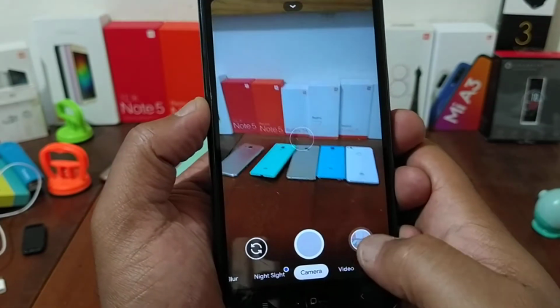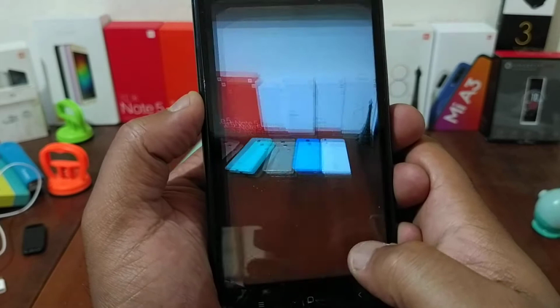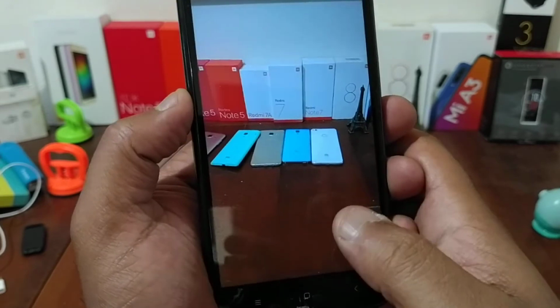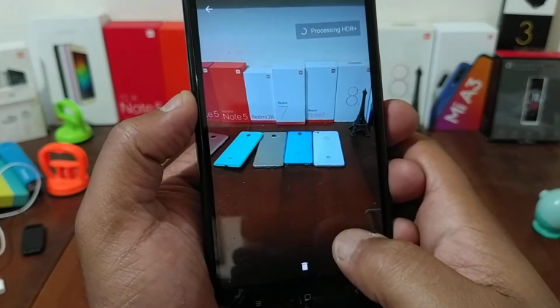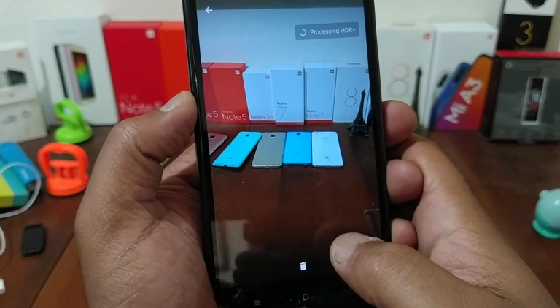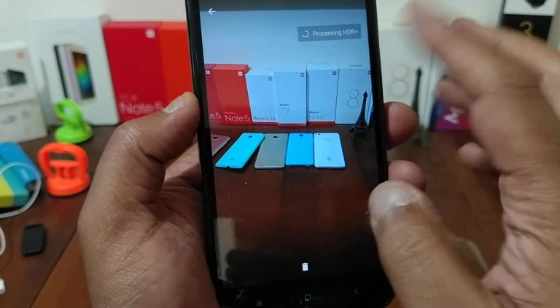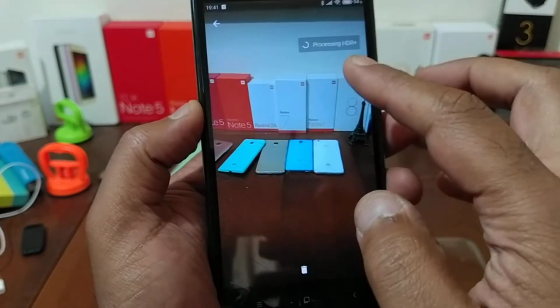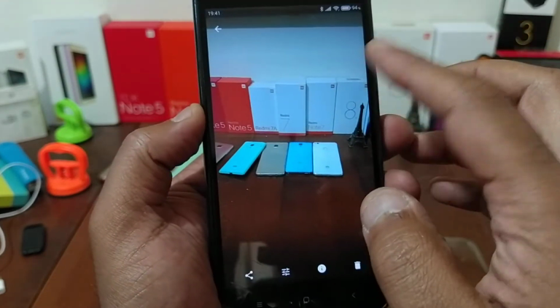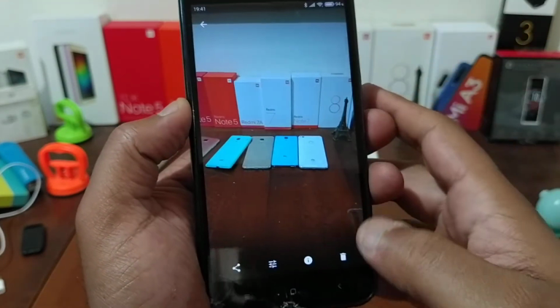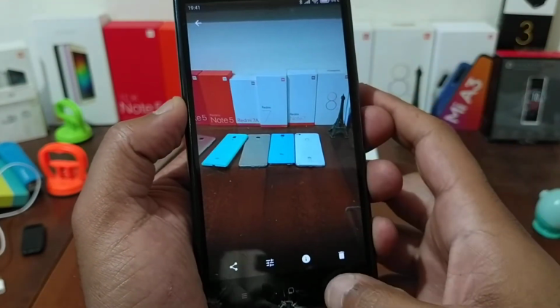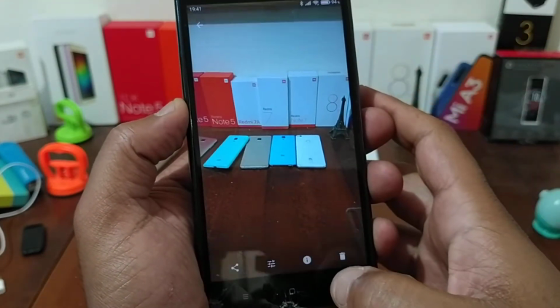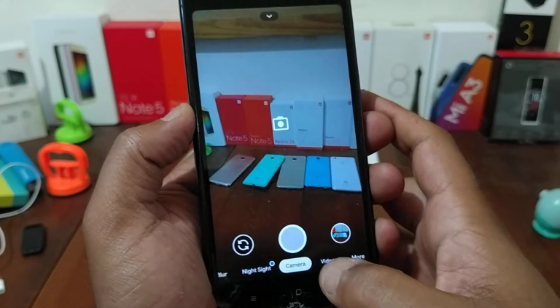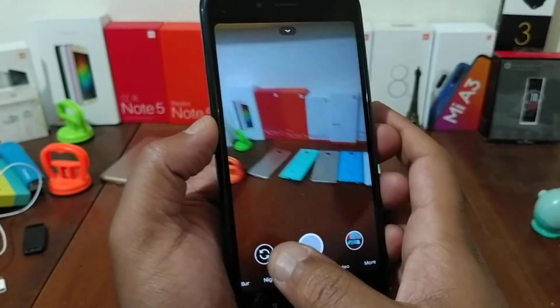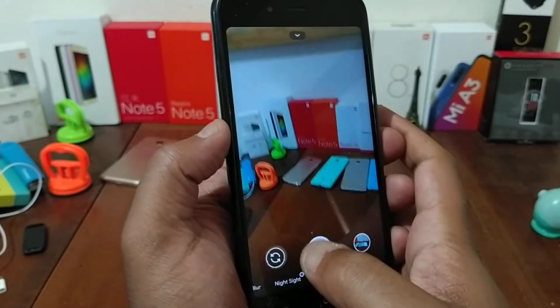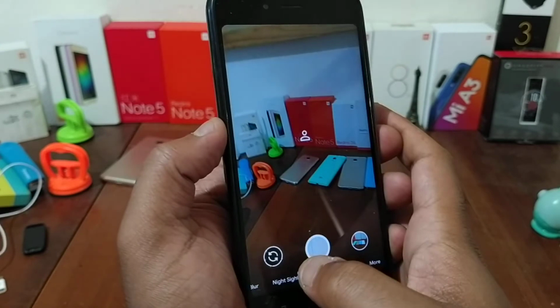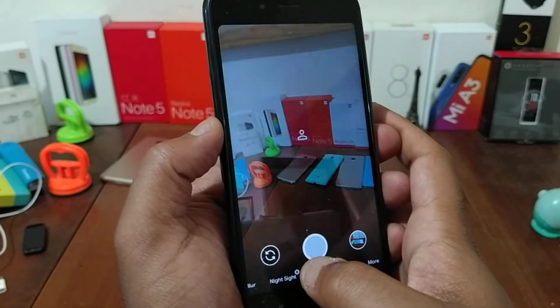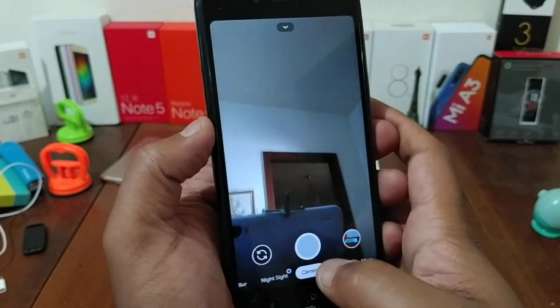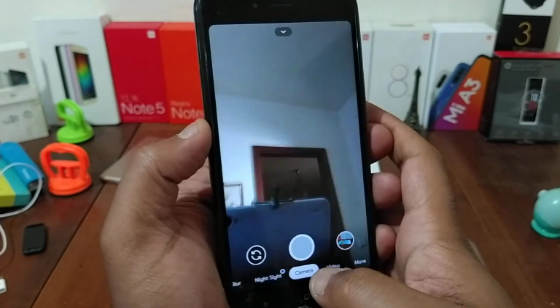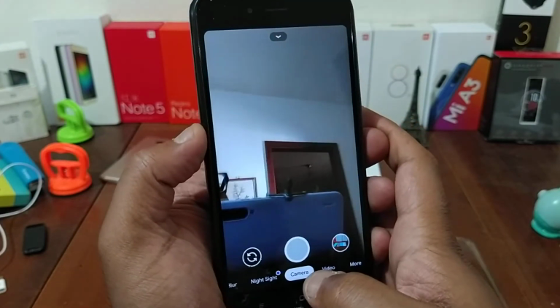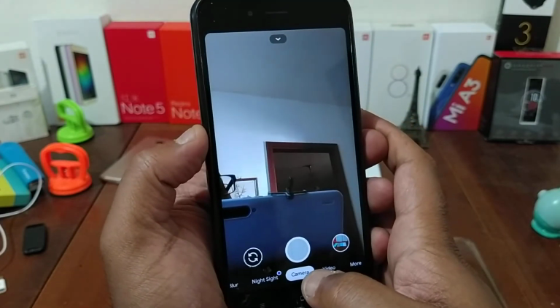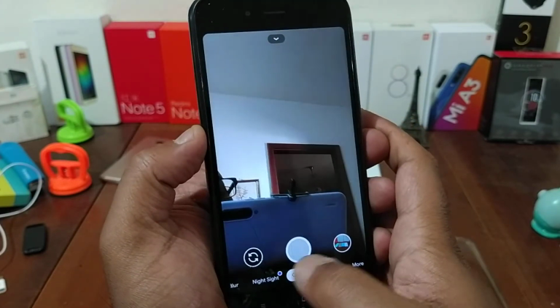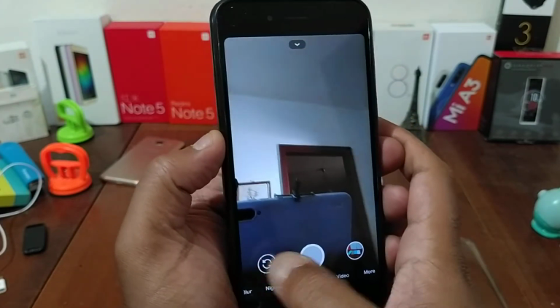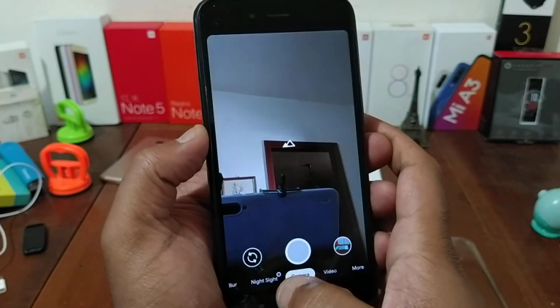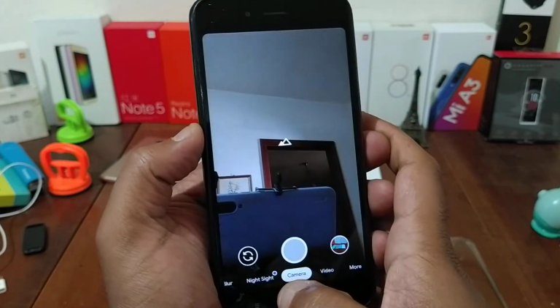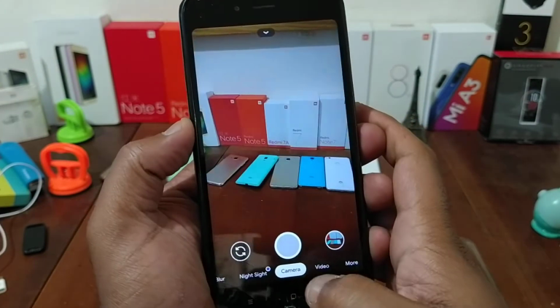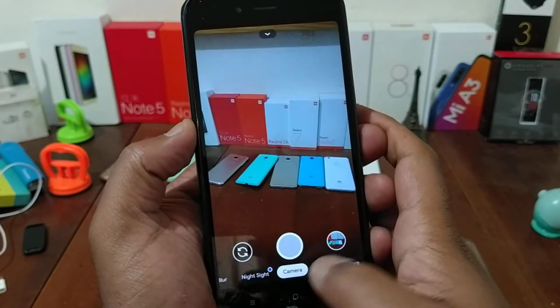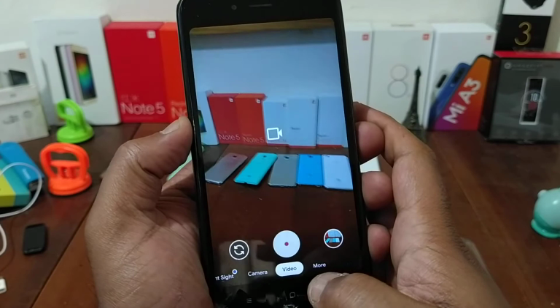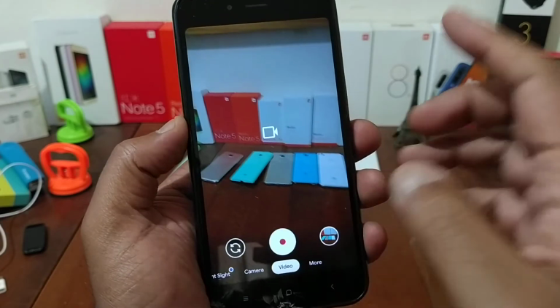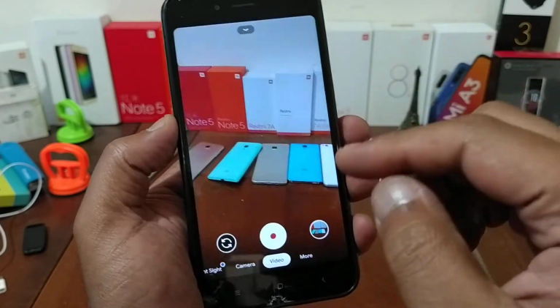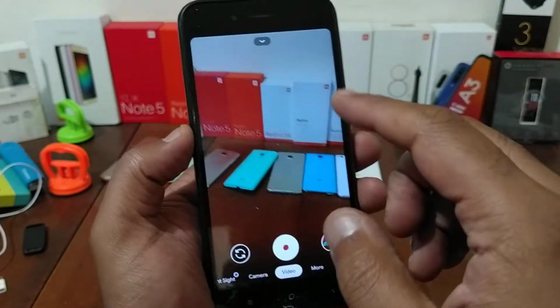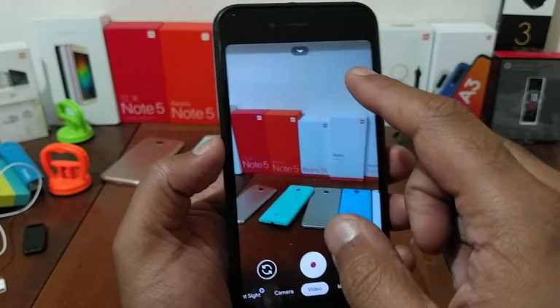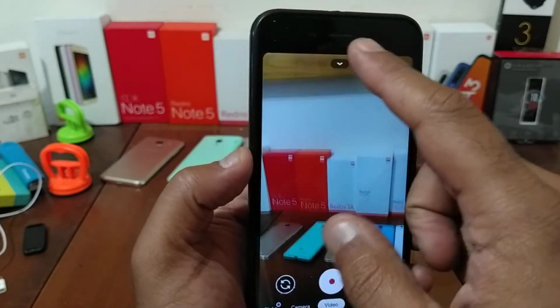Here it is — the camera is processing HDR, it's working. The front-facing camera also works. The front-facing camera video is also working.